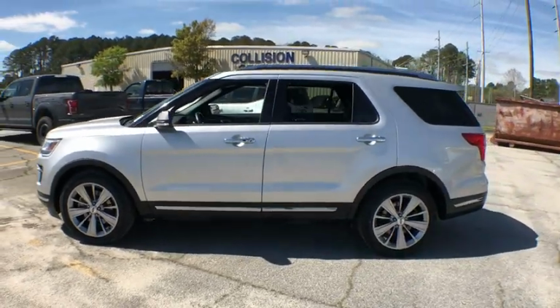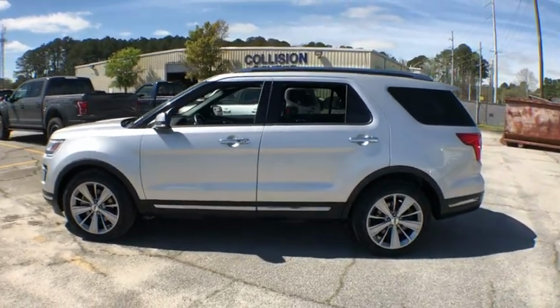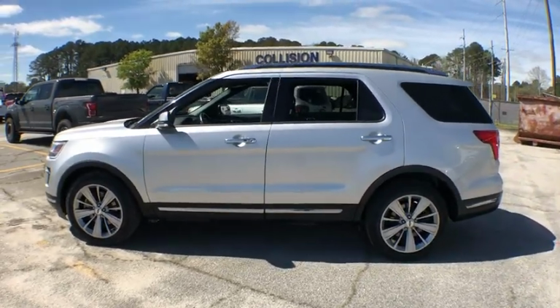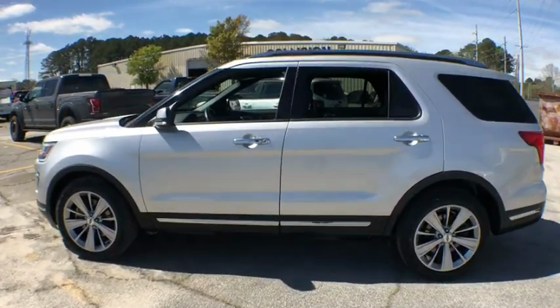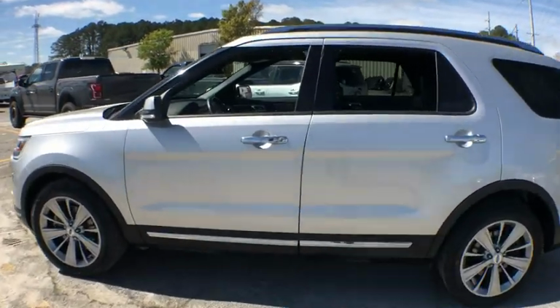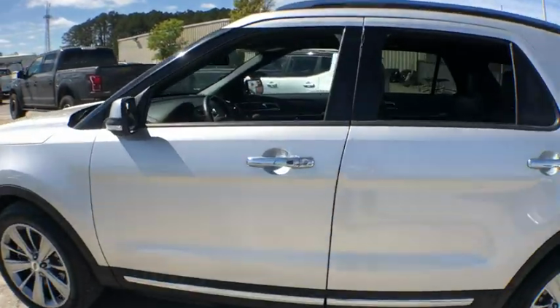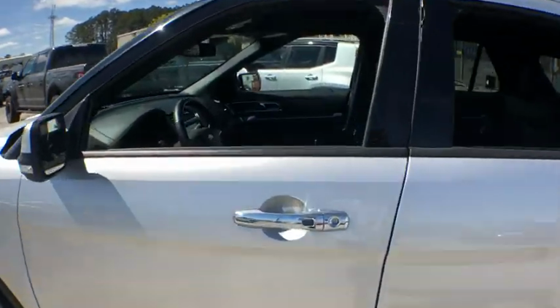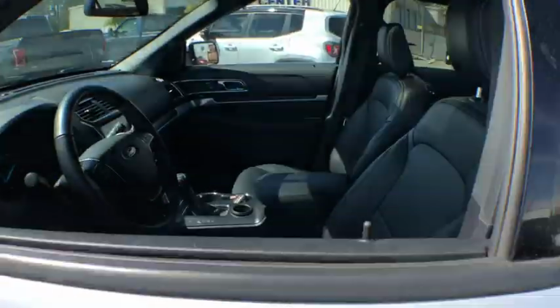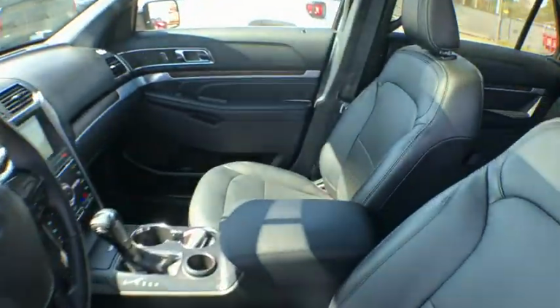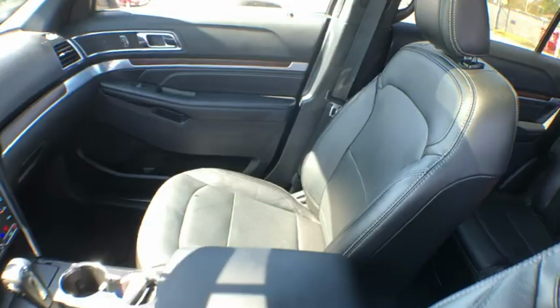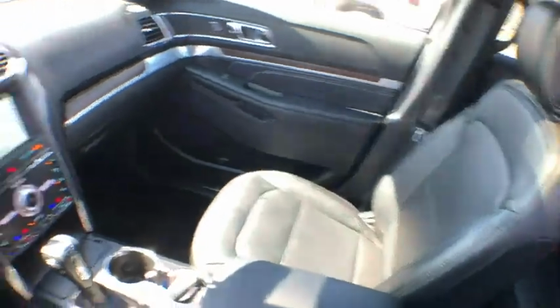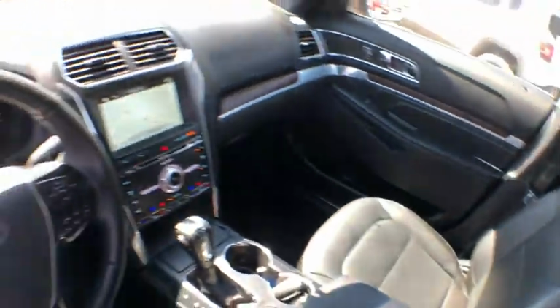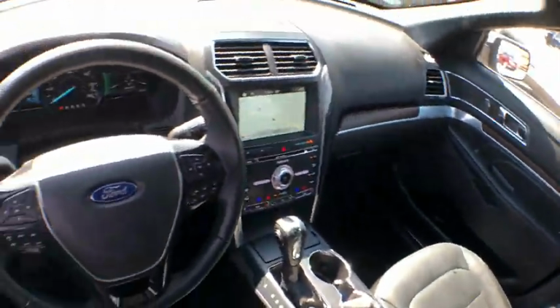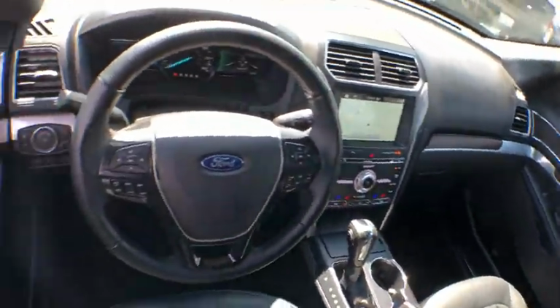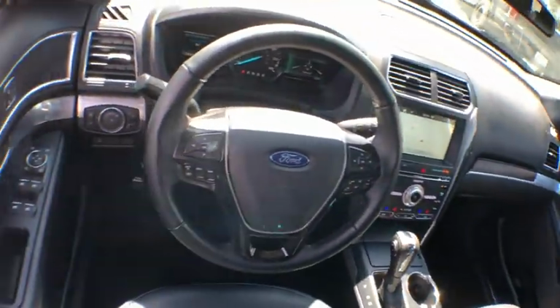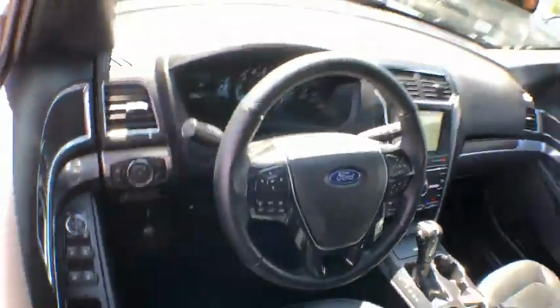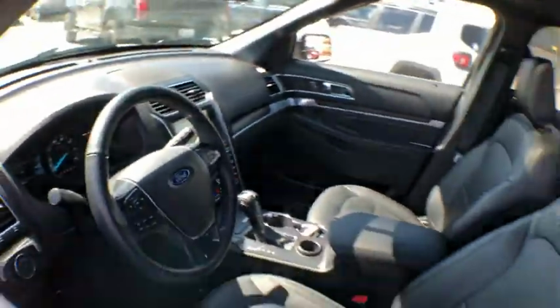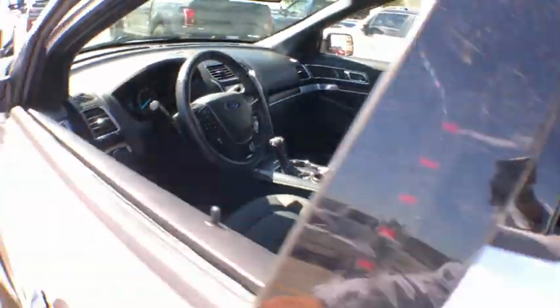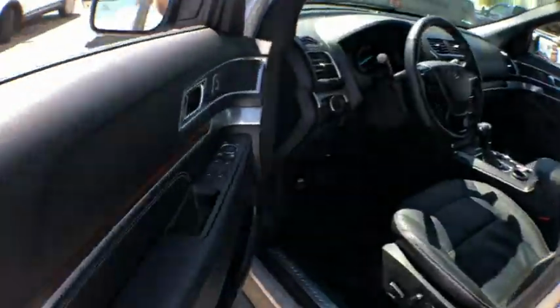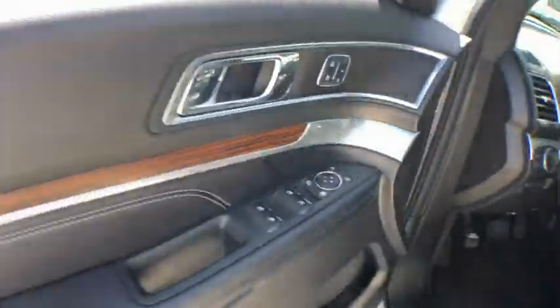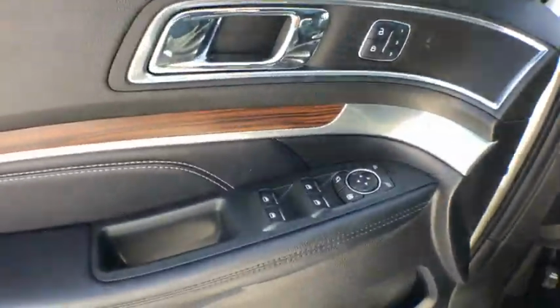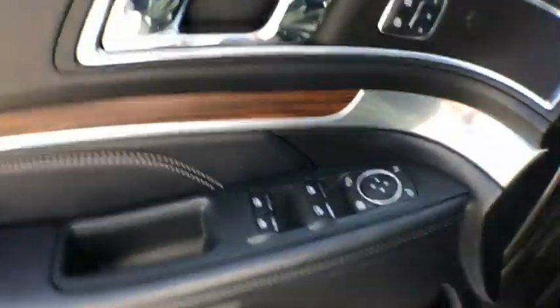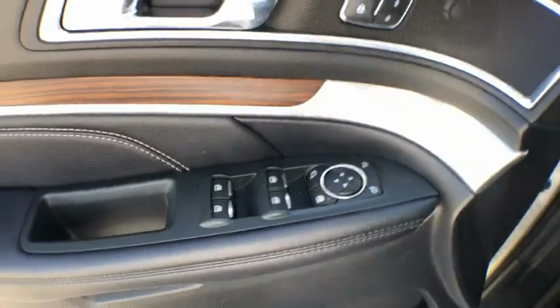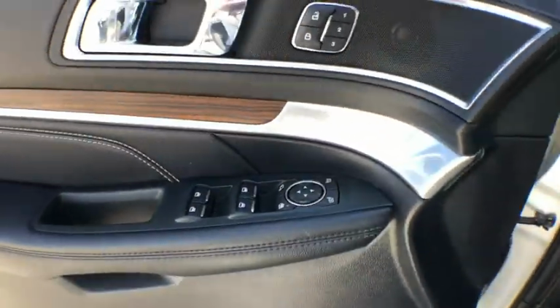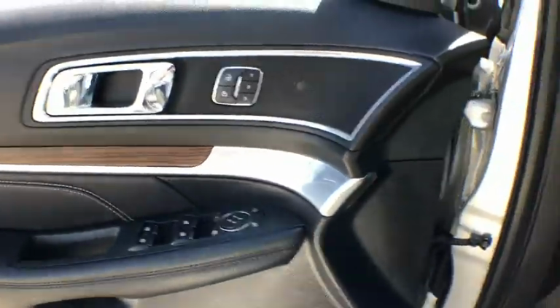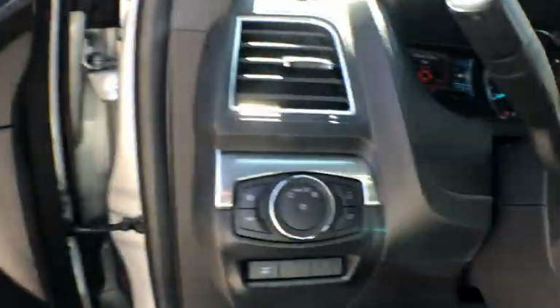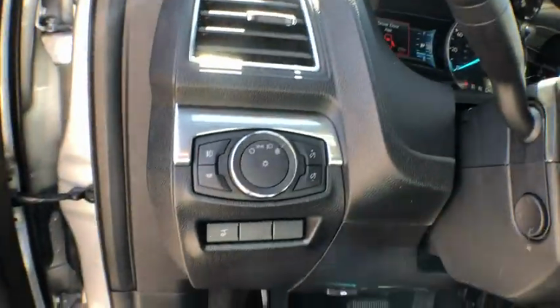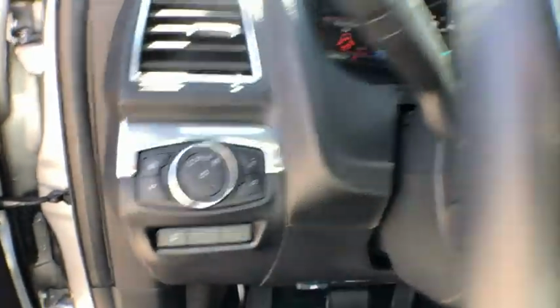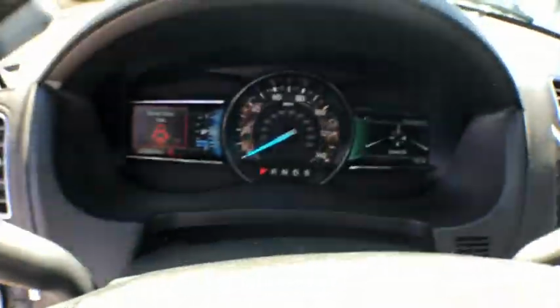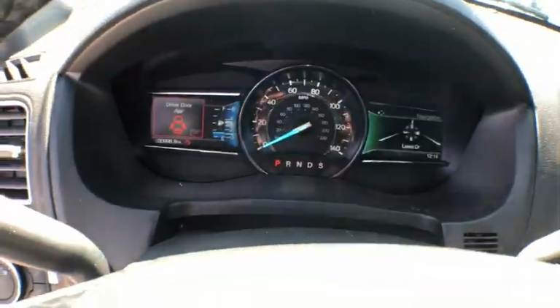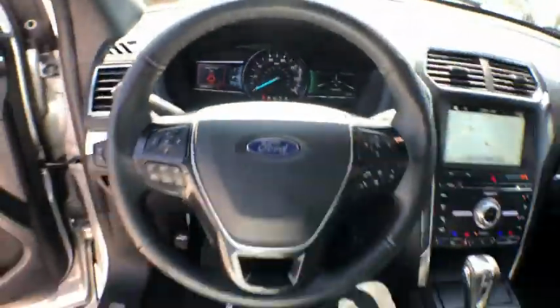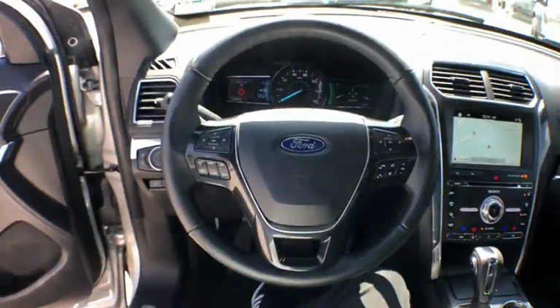Here are some of this vehicle's great options: traction control, power liftgate, power passenger seat, navigation system, leather-wrapped steering wheel, dual airbags, power steering, one owner, four-wheel disc brakes.